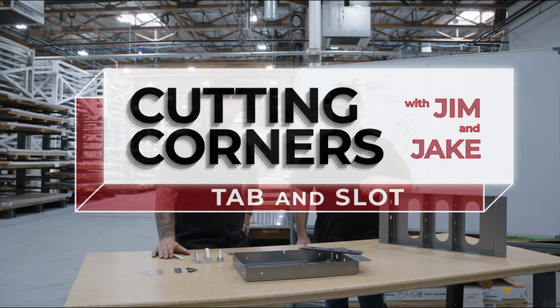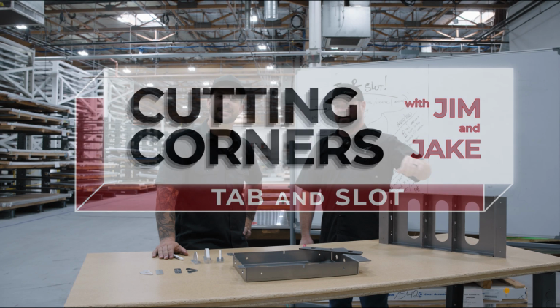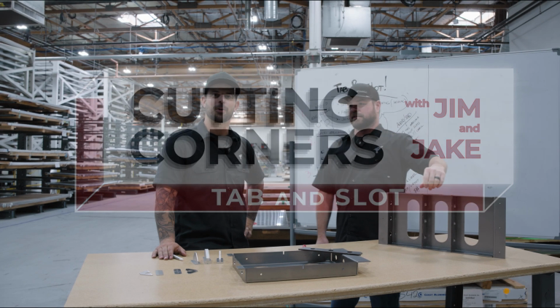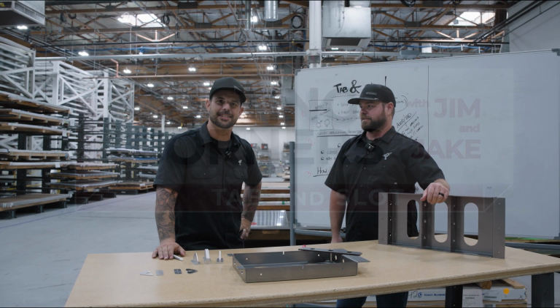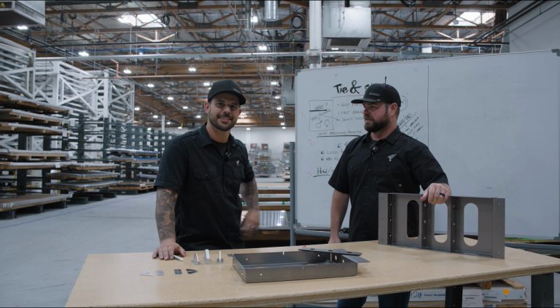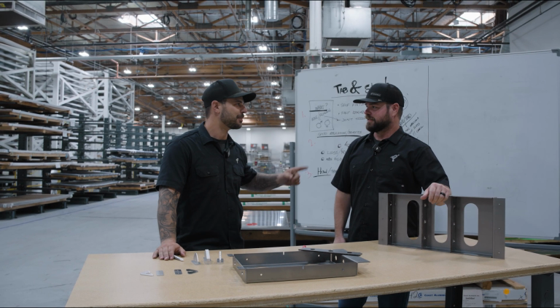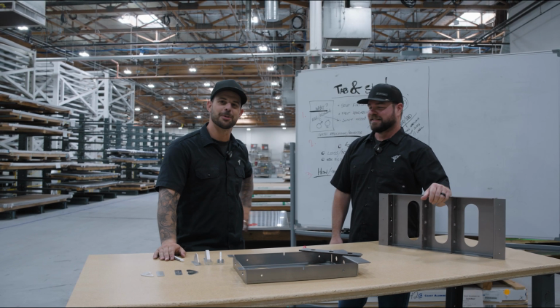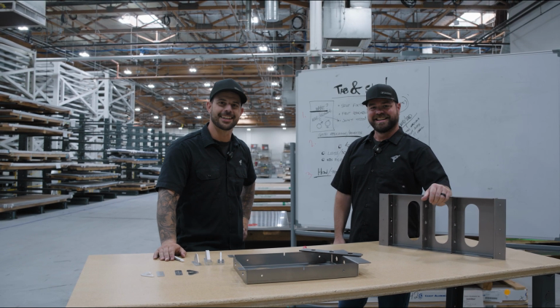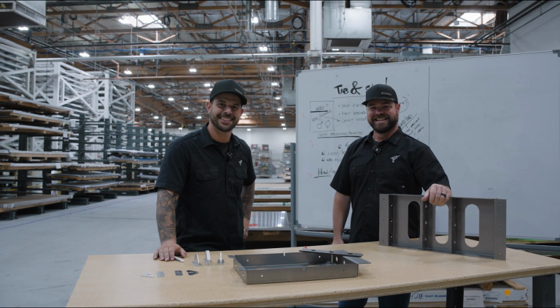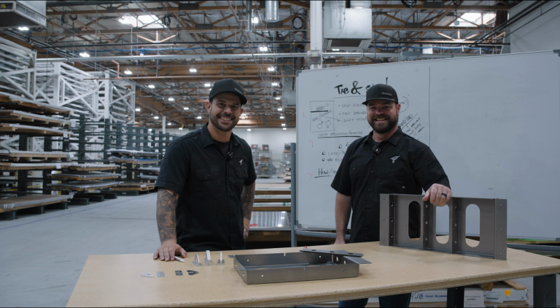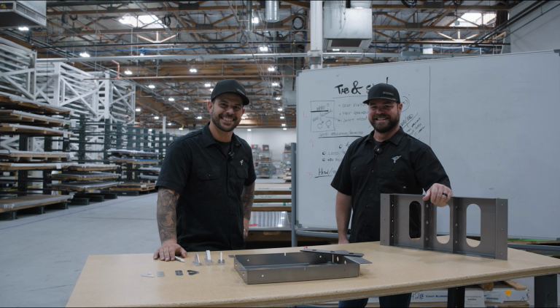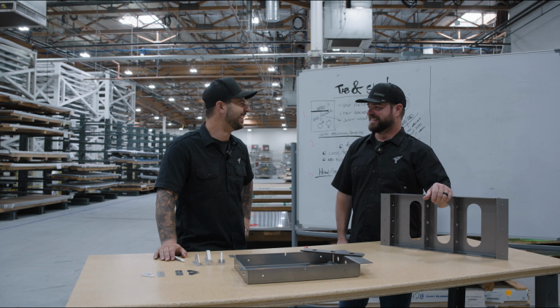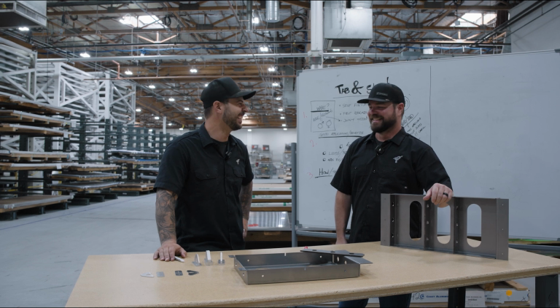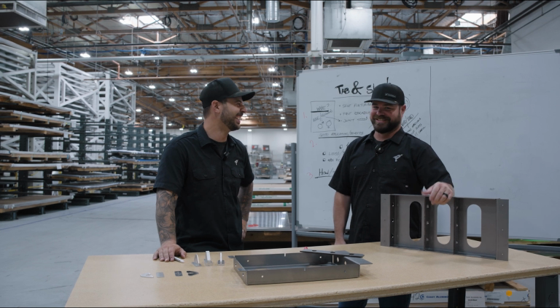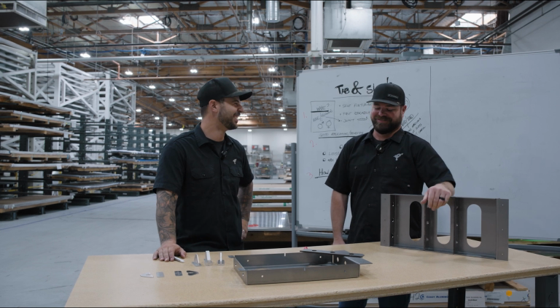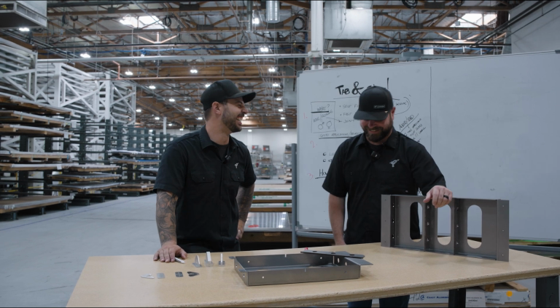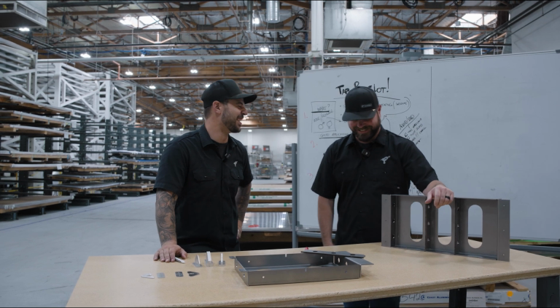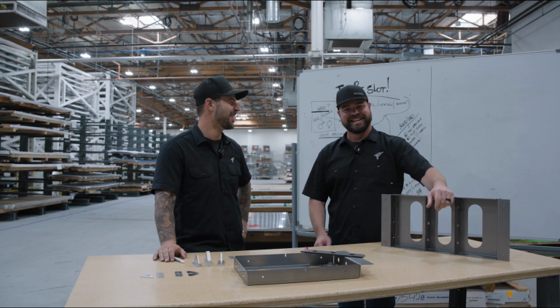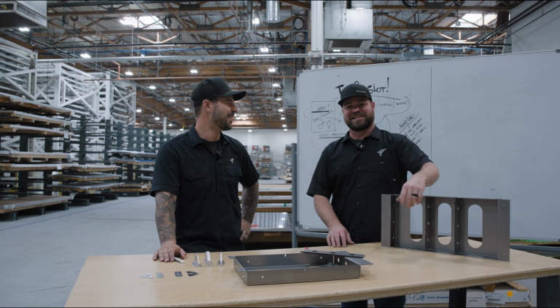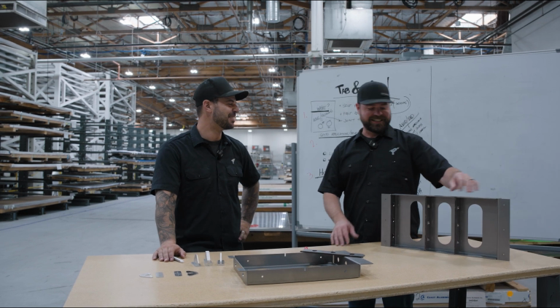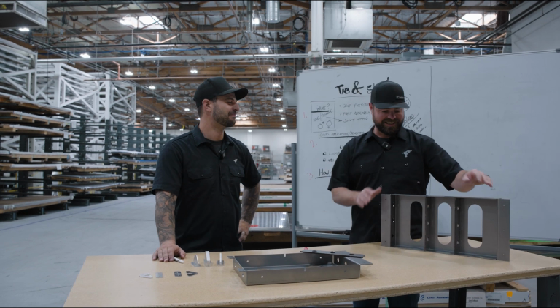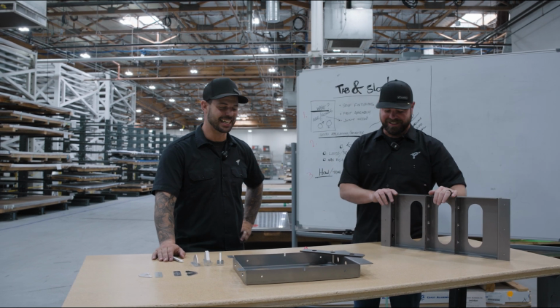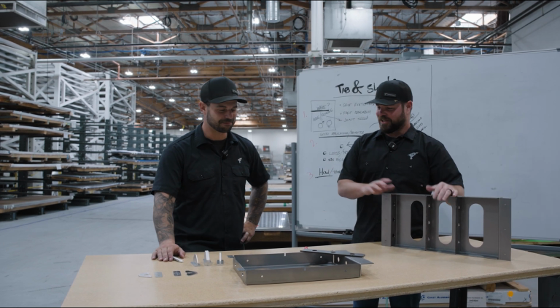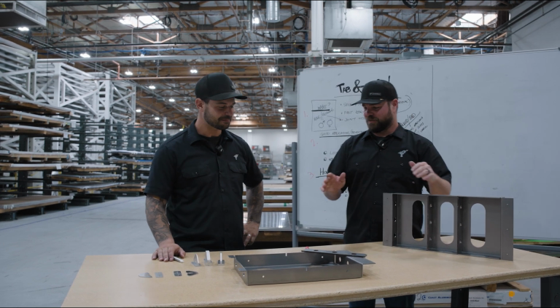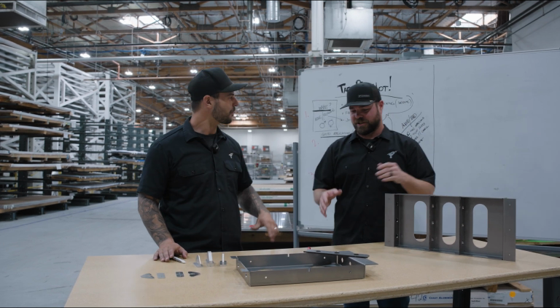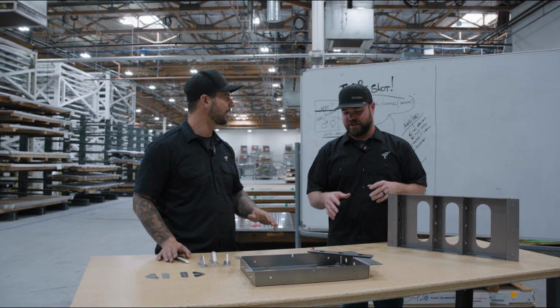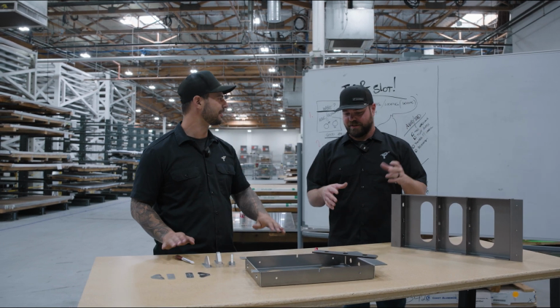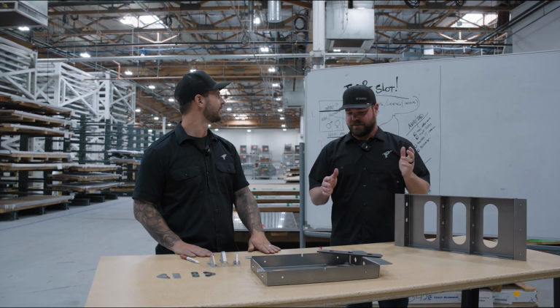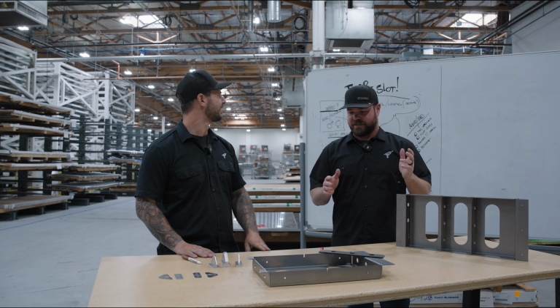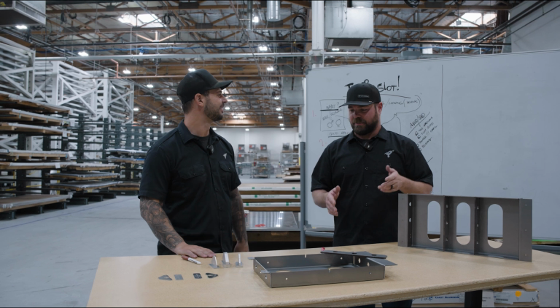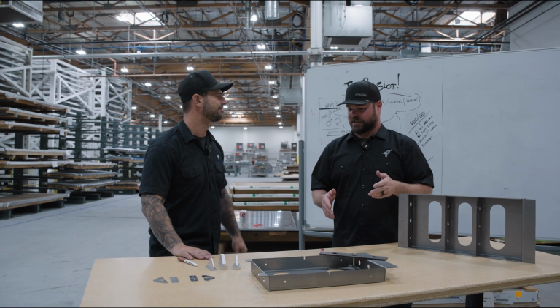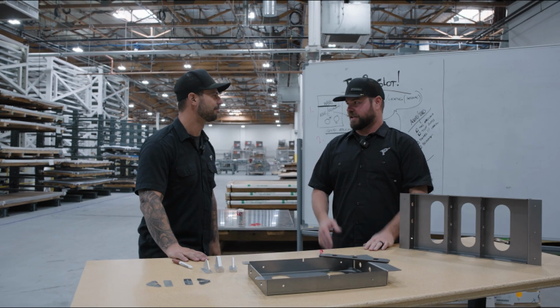Welcome to Cutting Corners with Jim and Jake. Today we're talking about tab and slots.